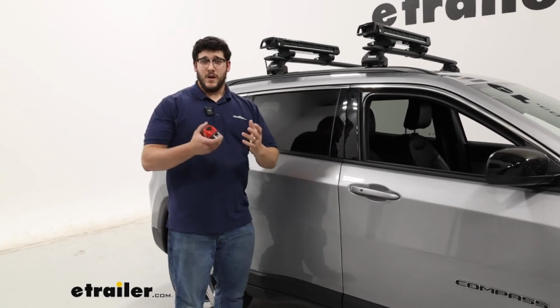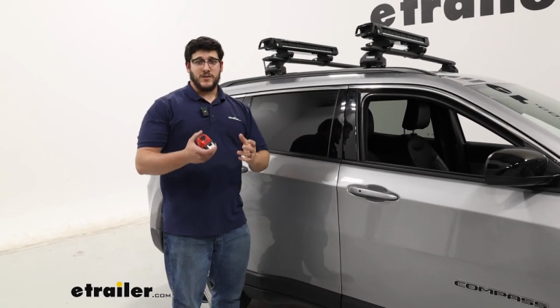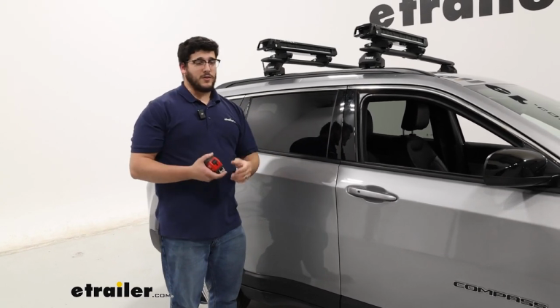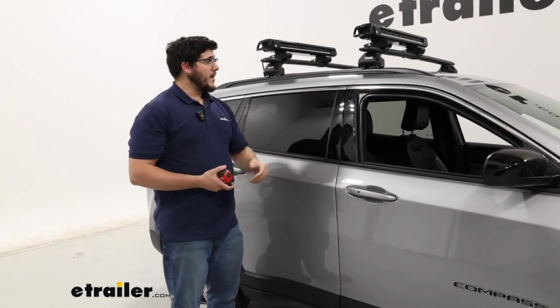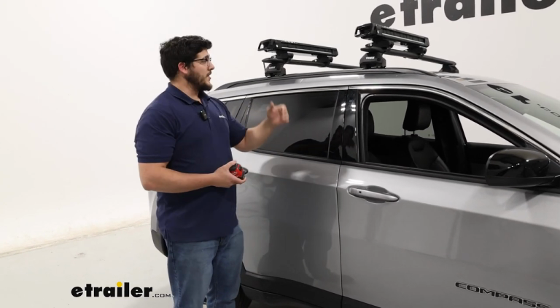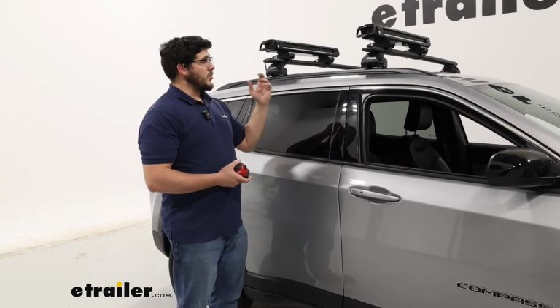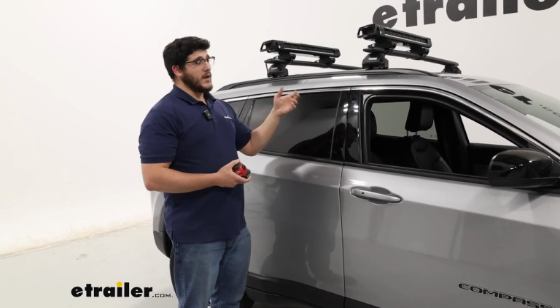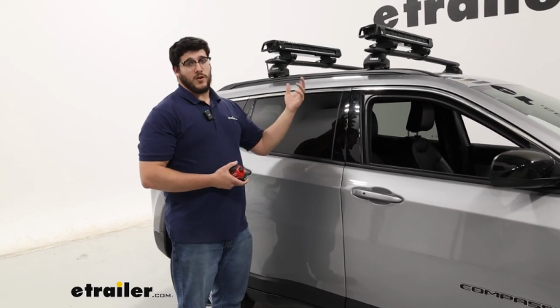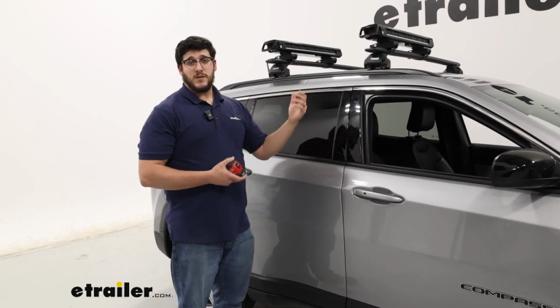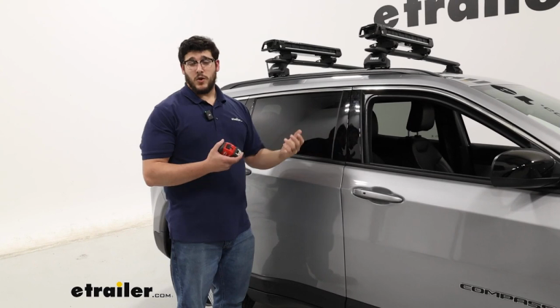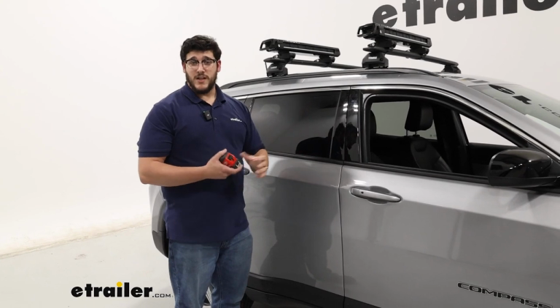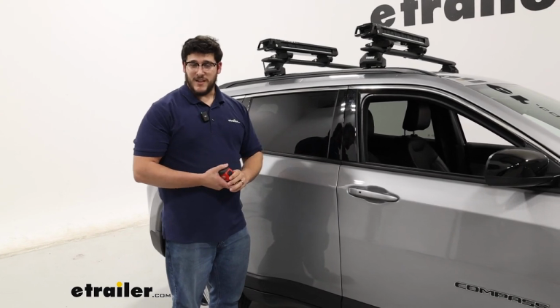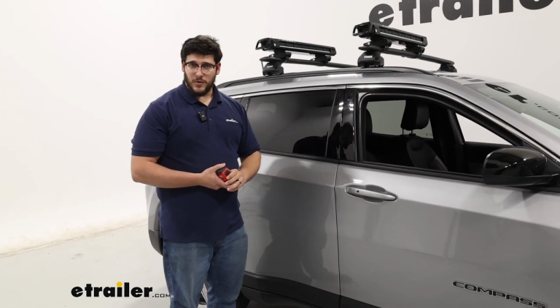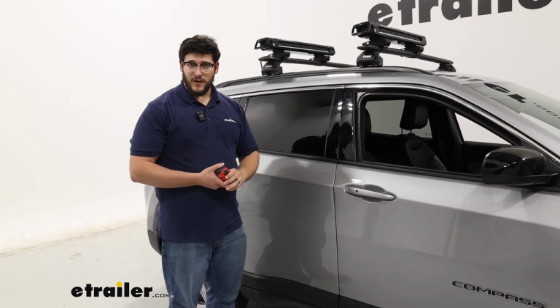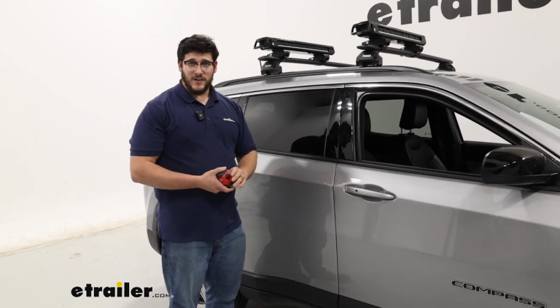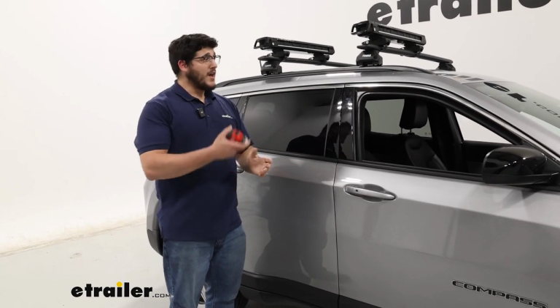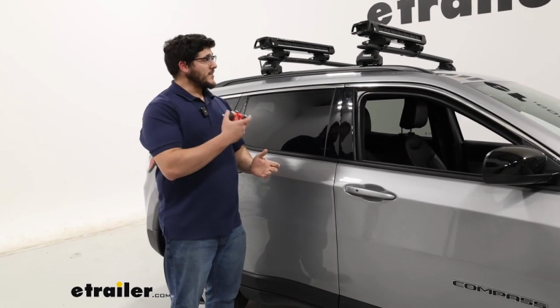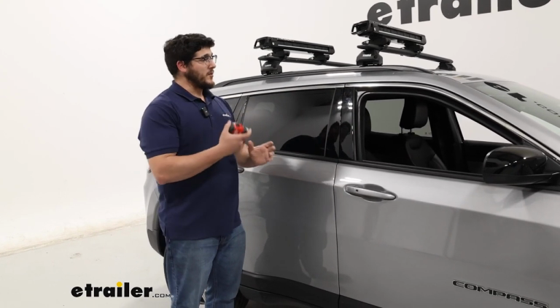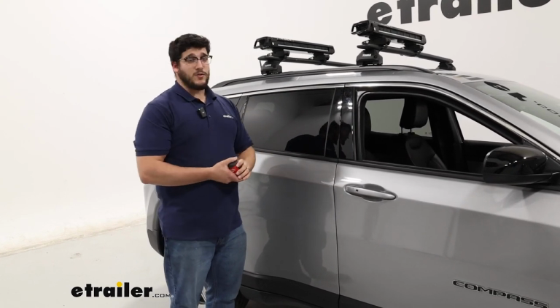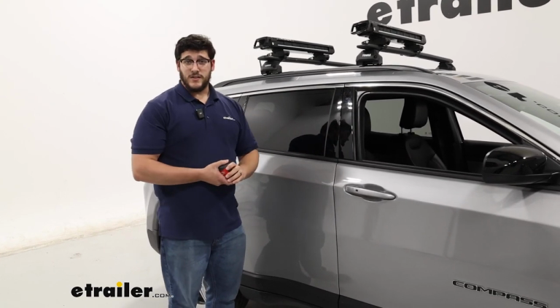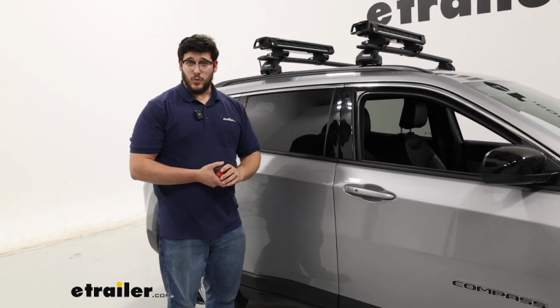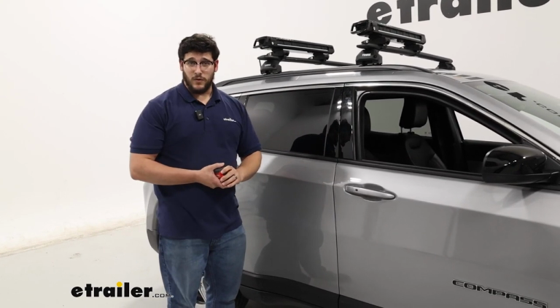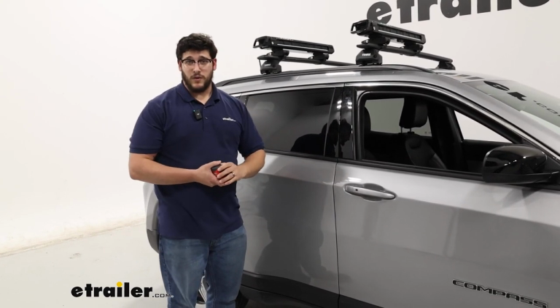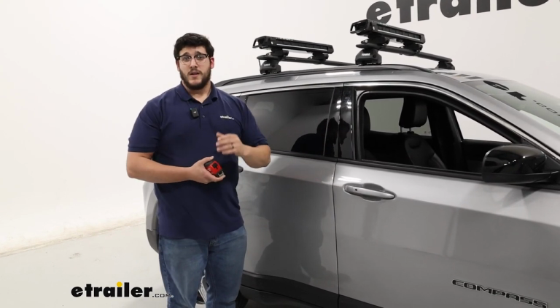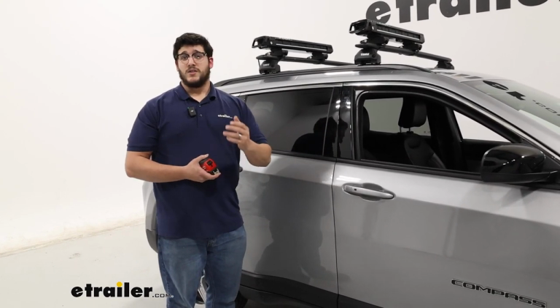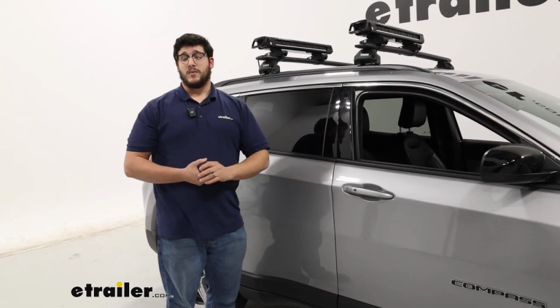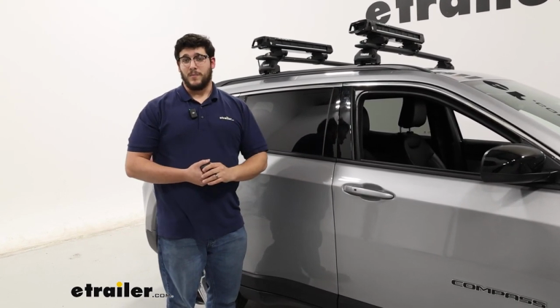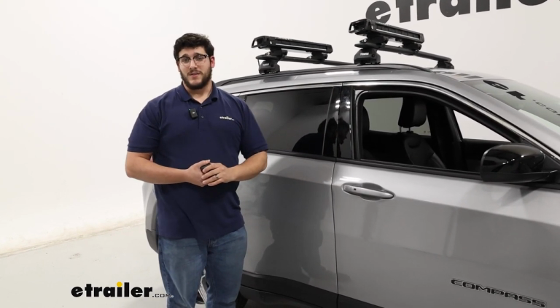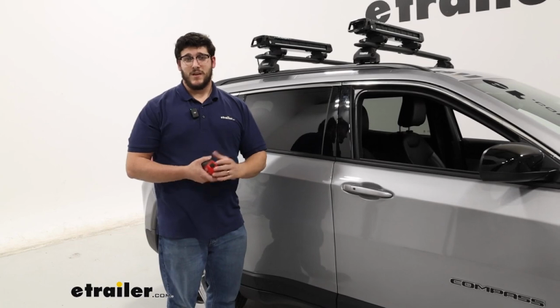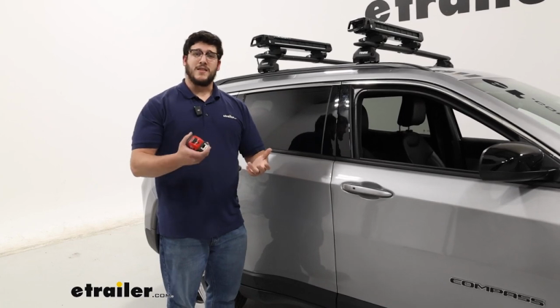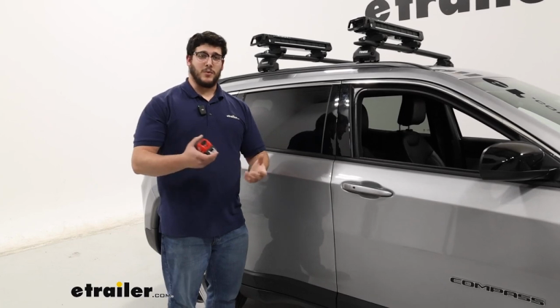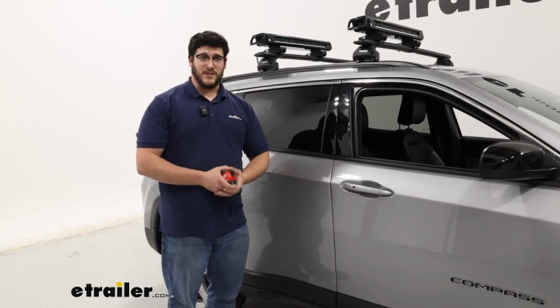Well, that's just a look at the Kuat Grip Ski and Snowboard Carrier on top of our 2024 Jeep Compass. Thanks for watching.